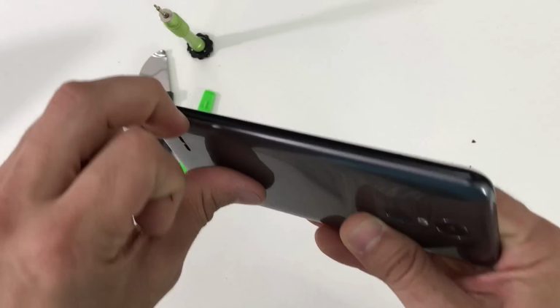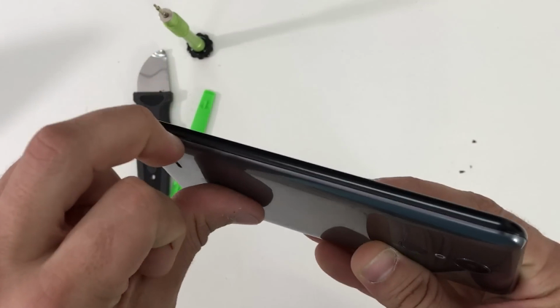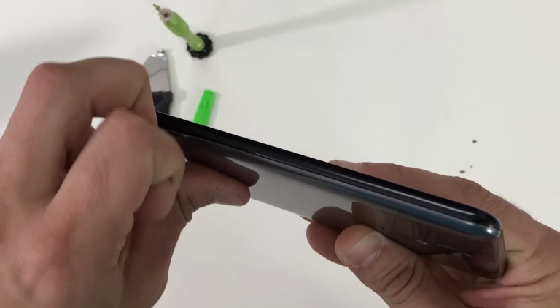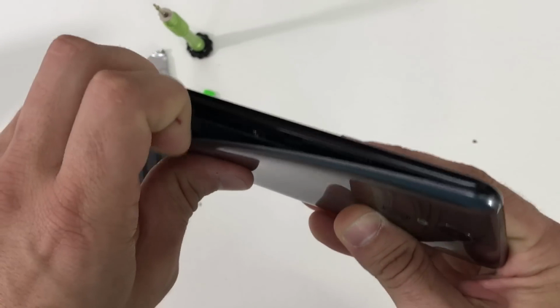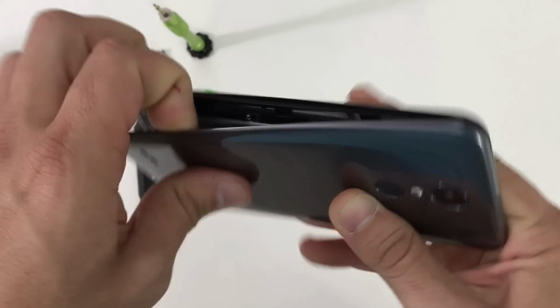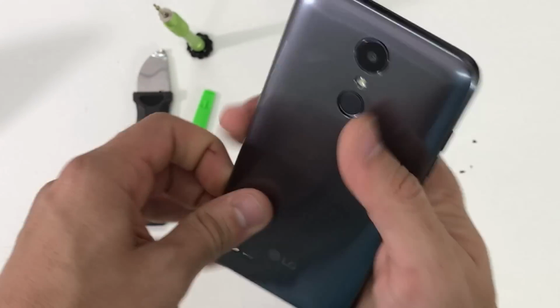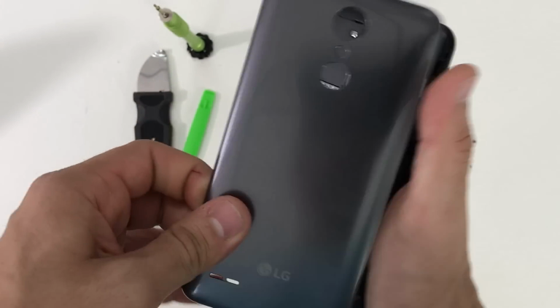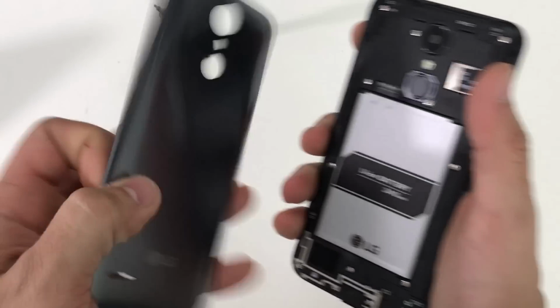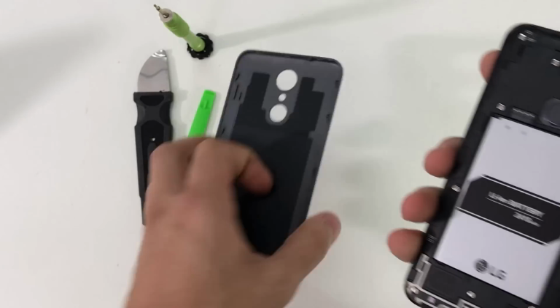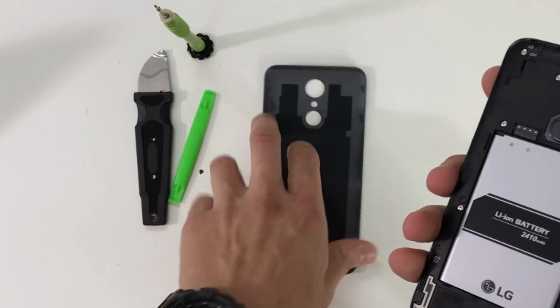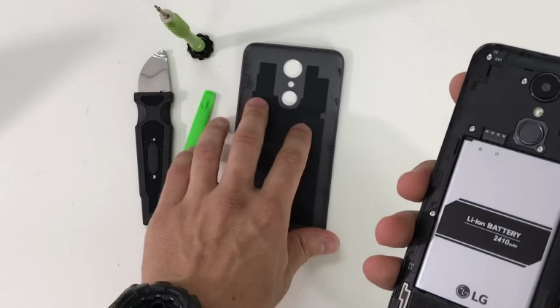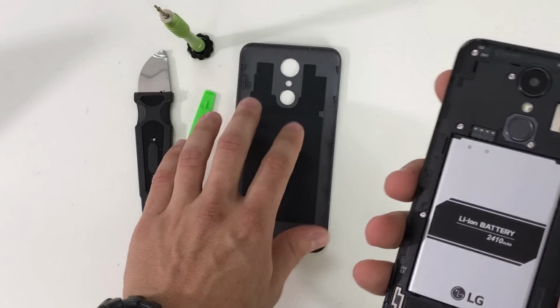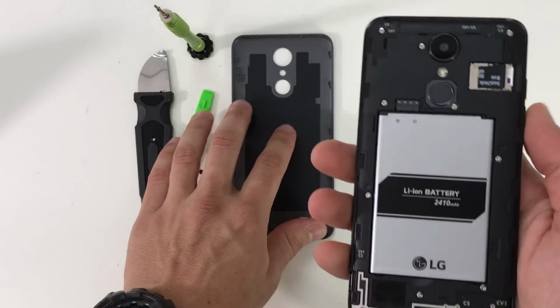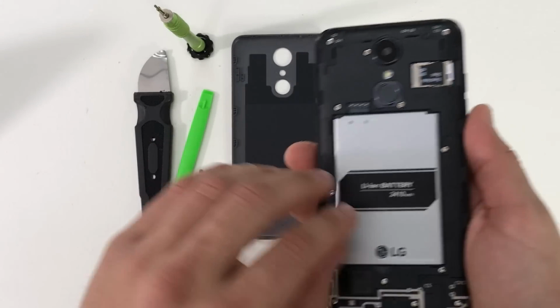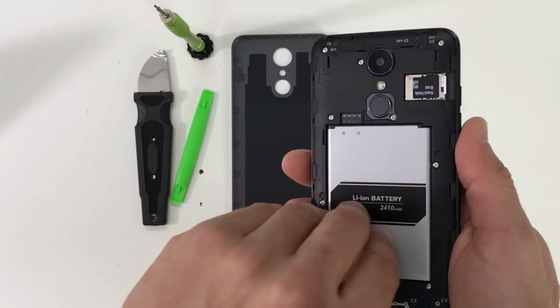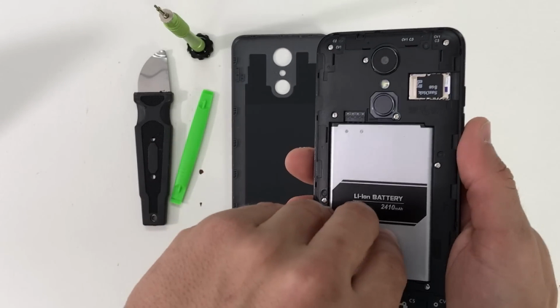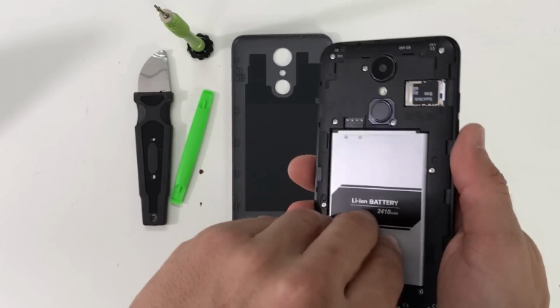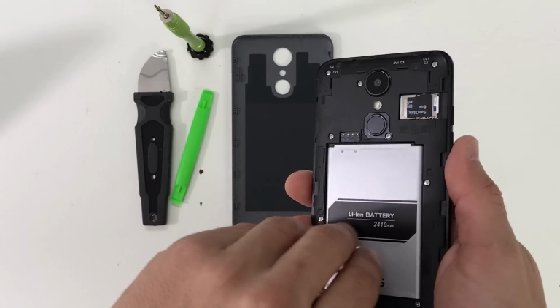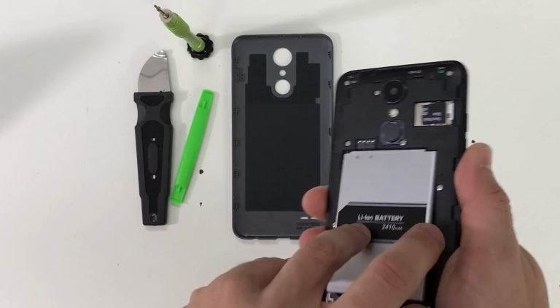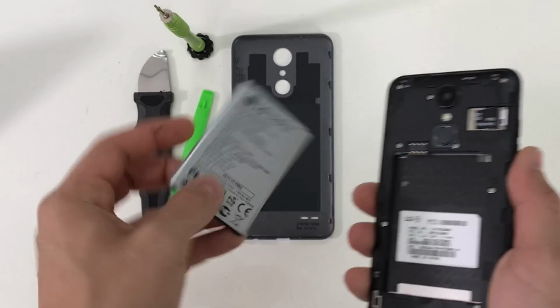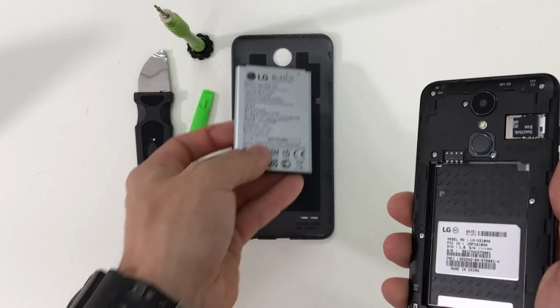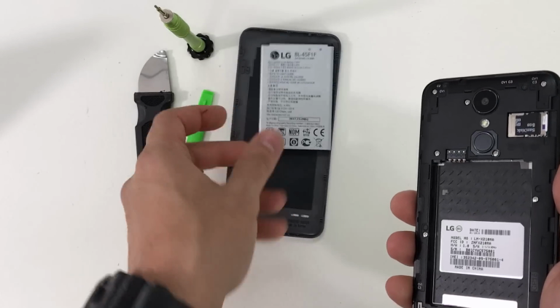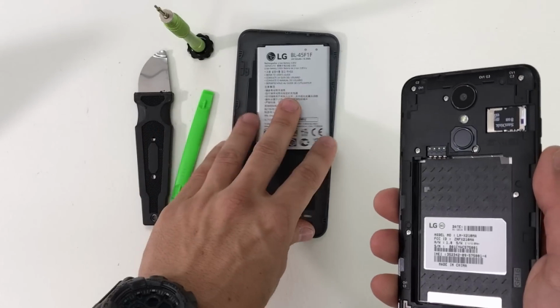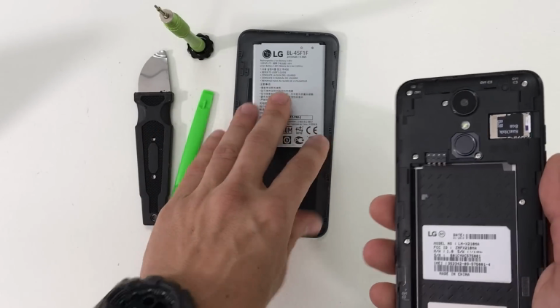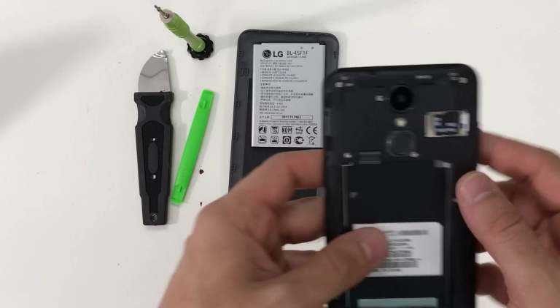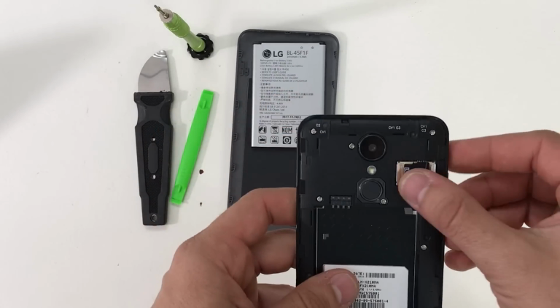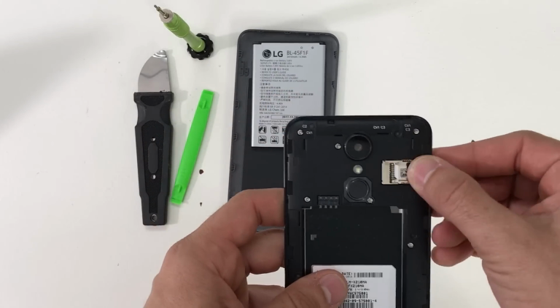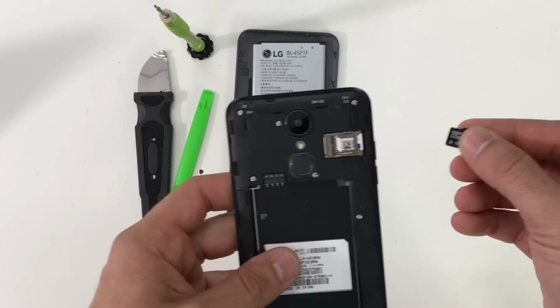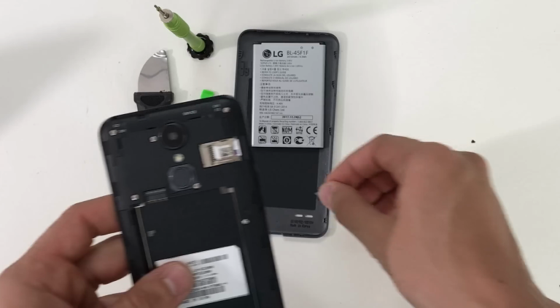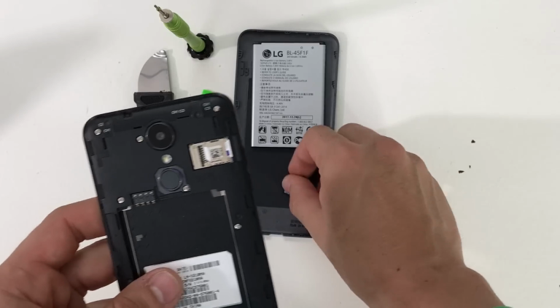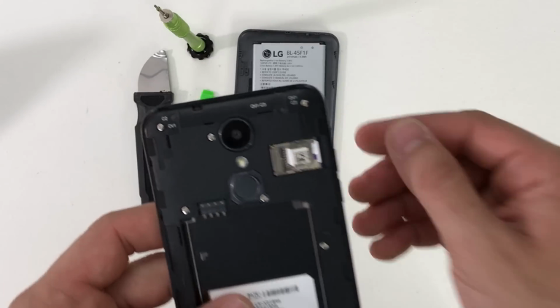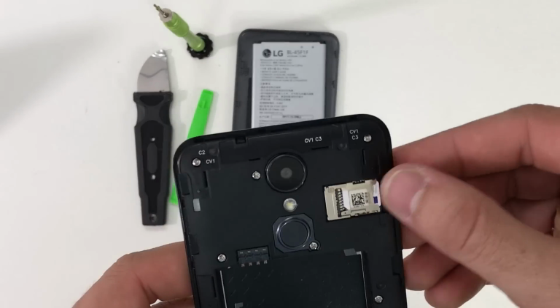First off let's remove the back cover. It's going to have a slight opening on the bottom corner and it comes off pretty easy. Let's go ahead and remove the battery, the SIM card, and the SD card. Let's pull them out.